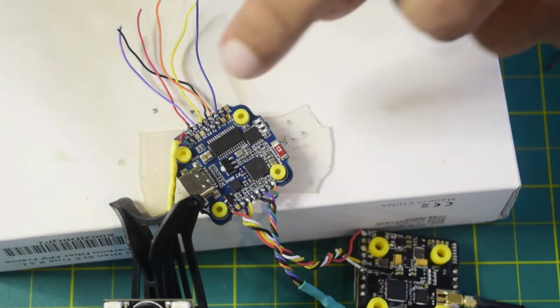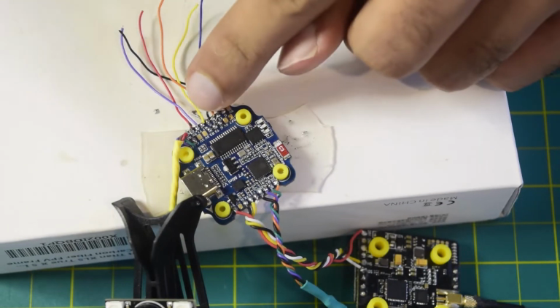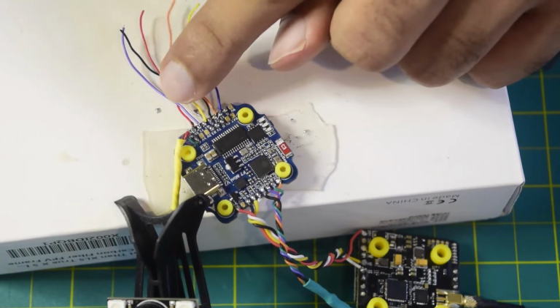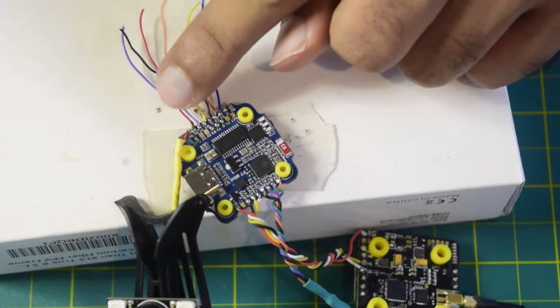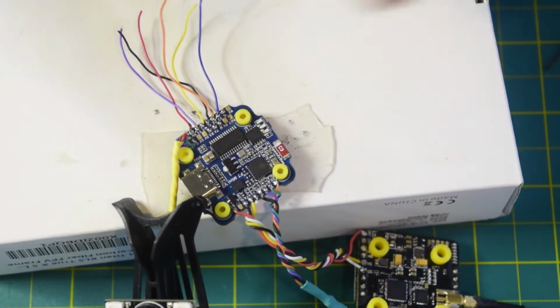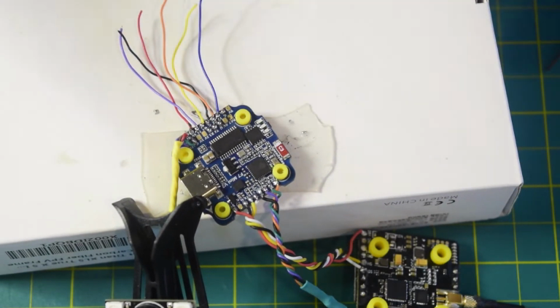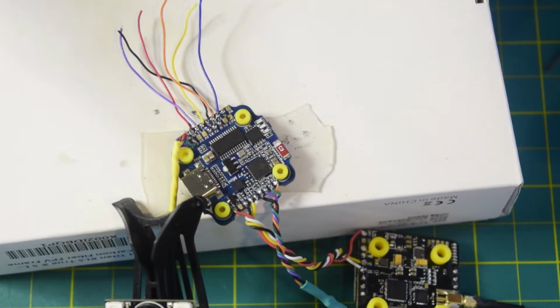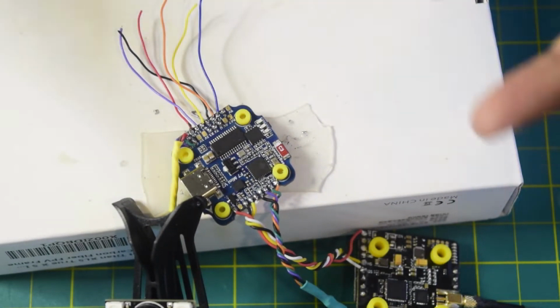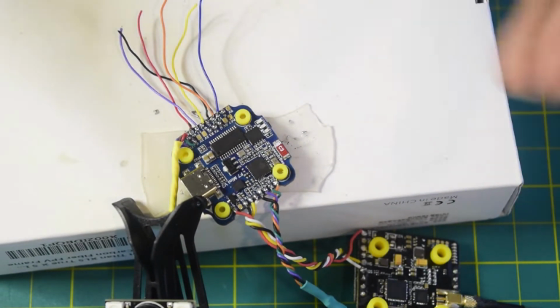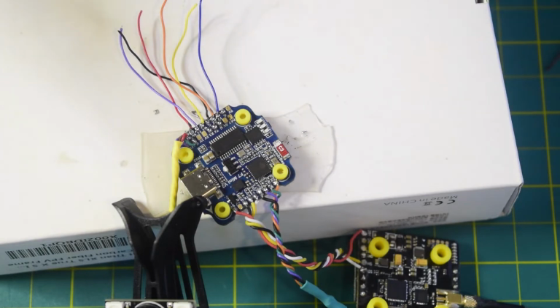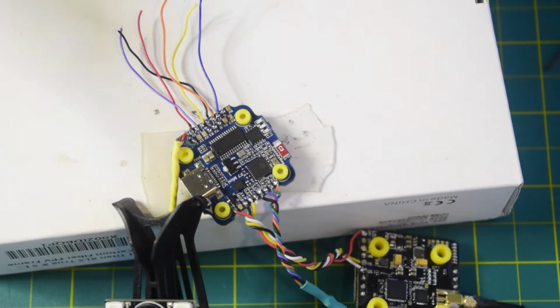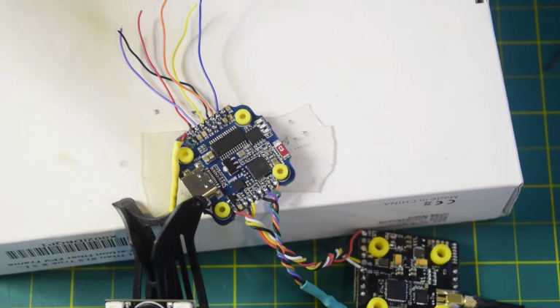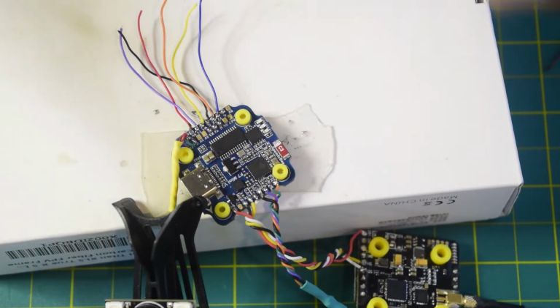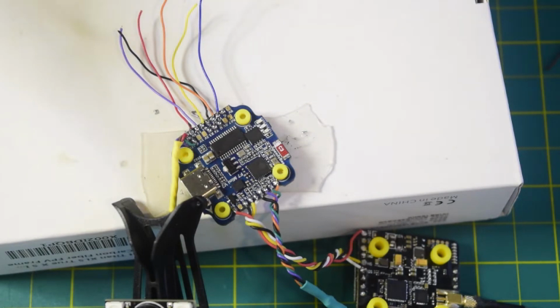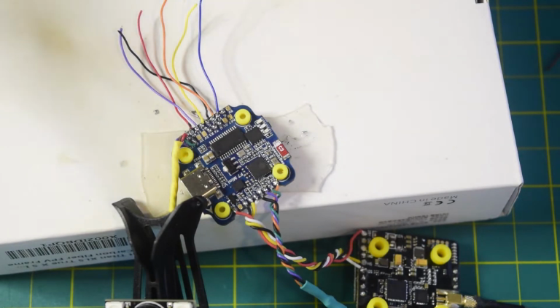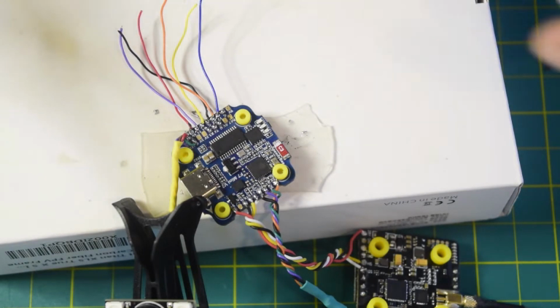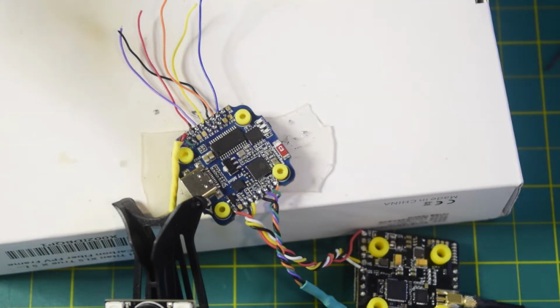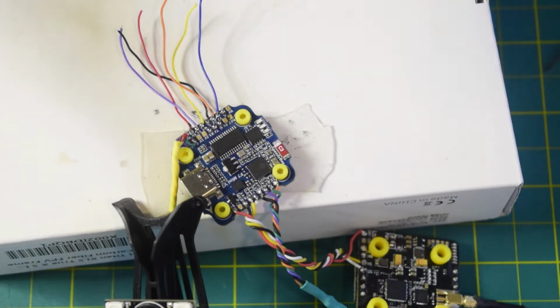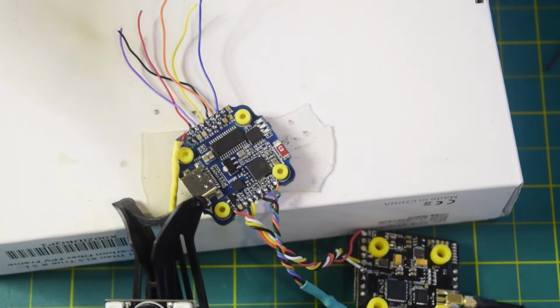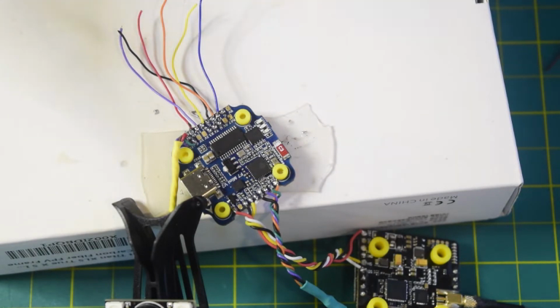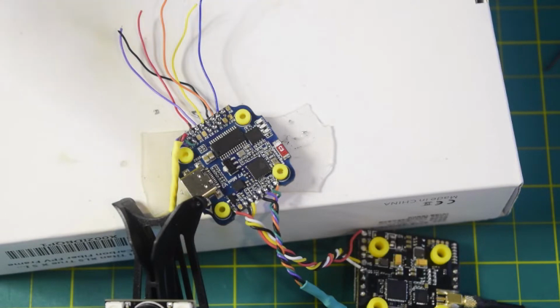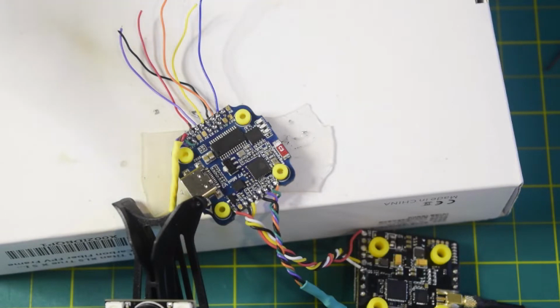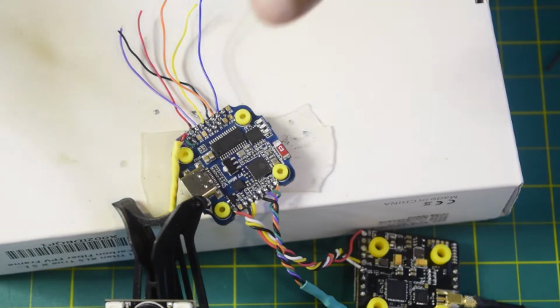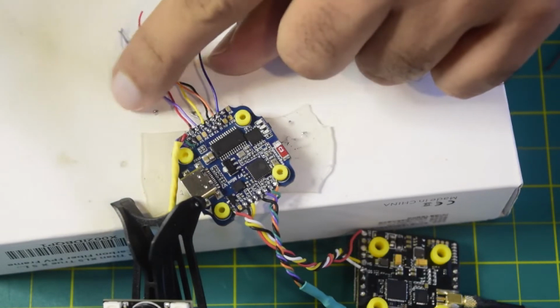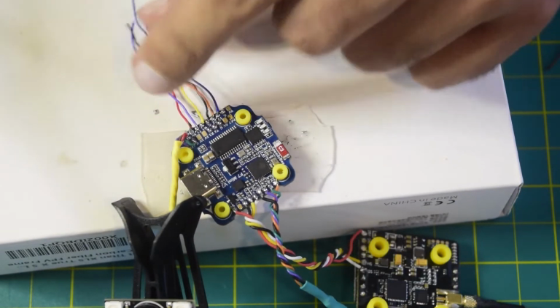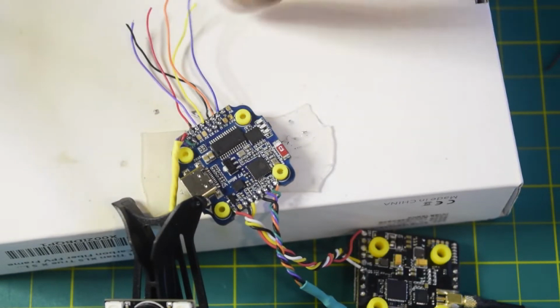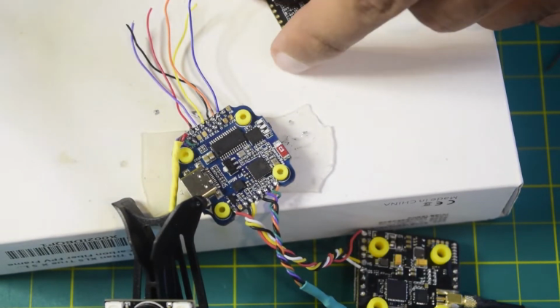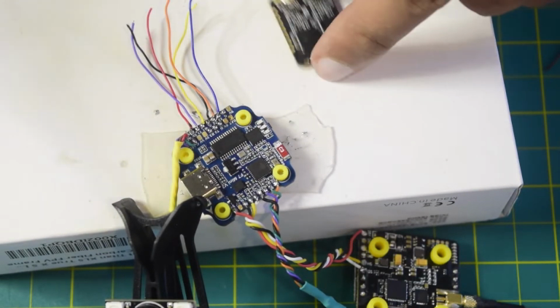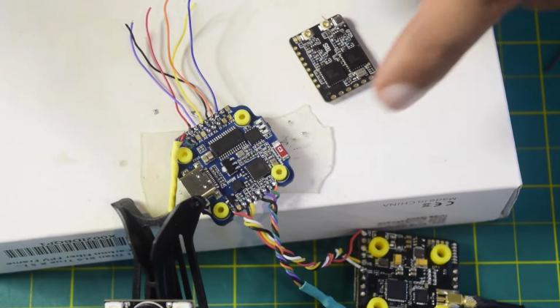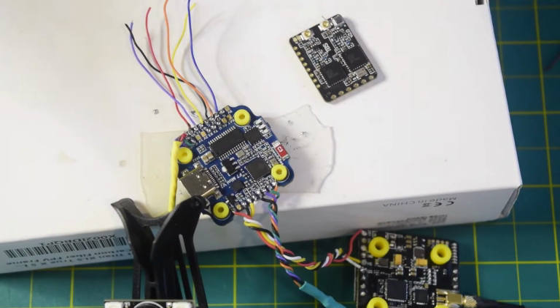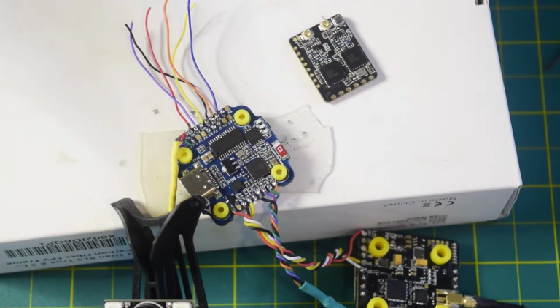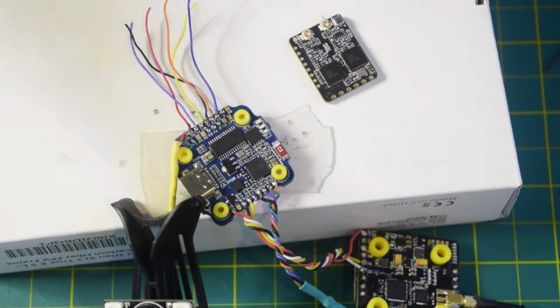So T2, R2, T1, and R1 are my two UARTs which I'm going to connect onto my radio receiver, the TBS Crossfire diversity nano receiver. Now let's connect the other ends onto the radio receiver to complete the build.